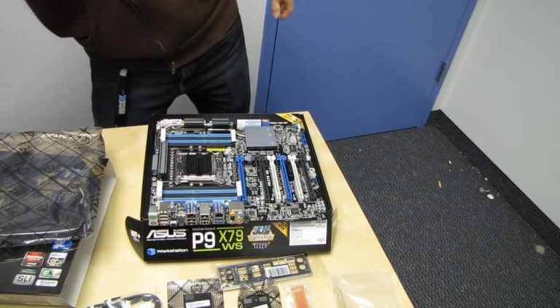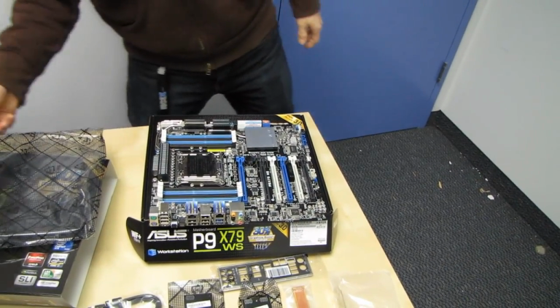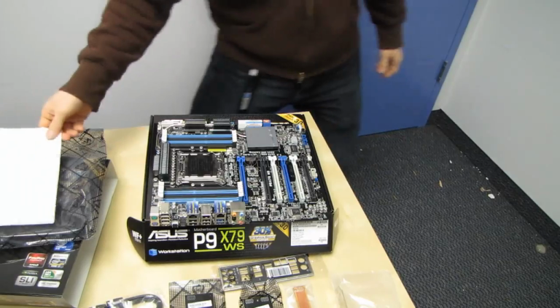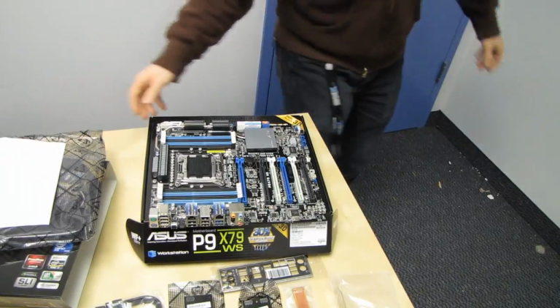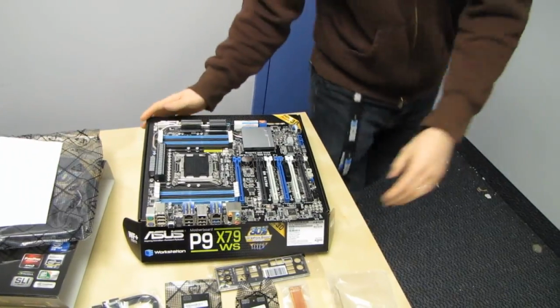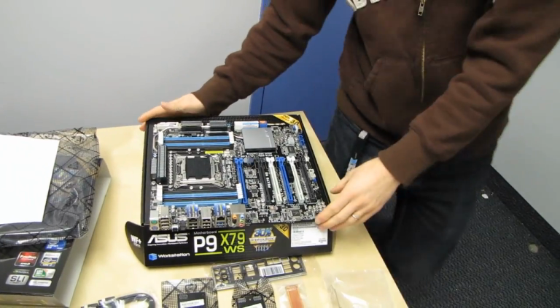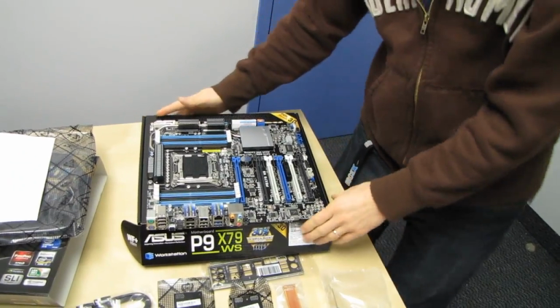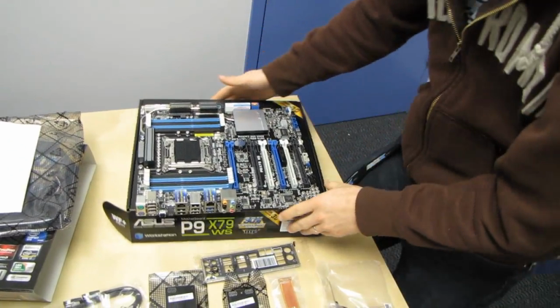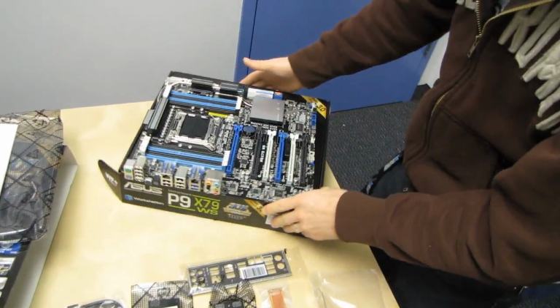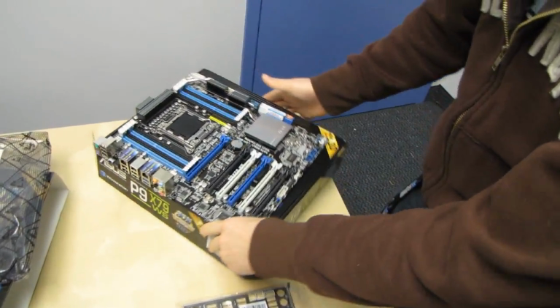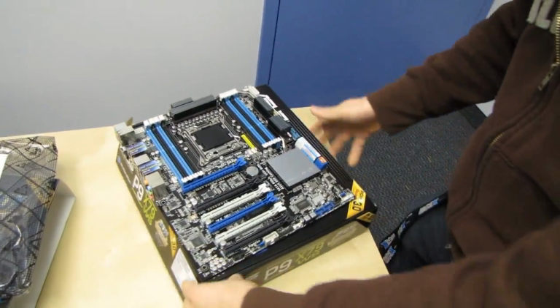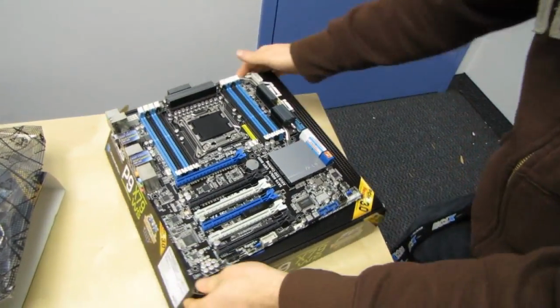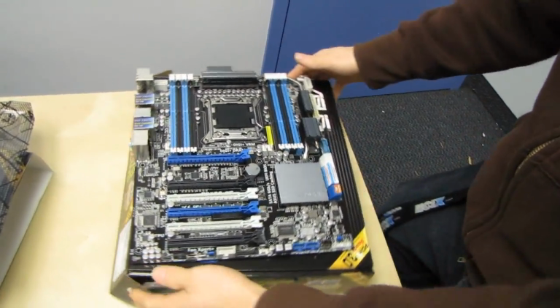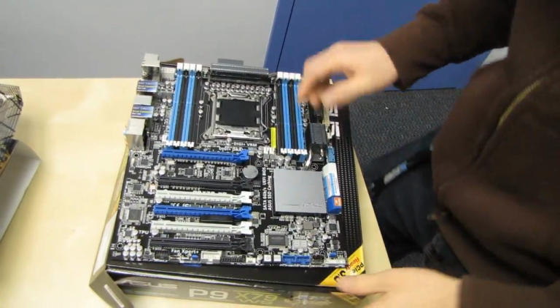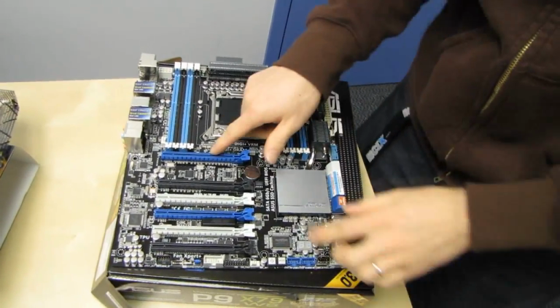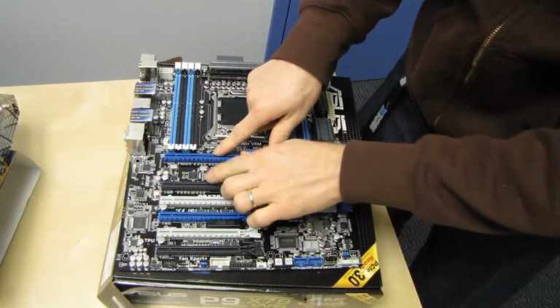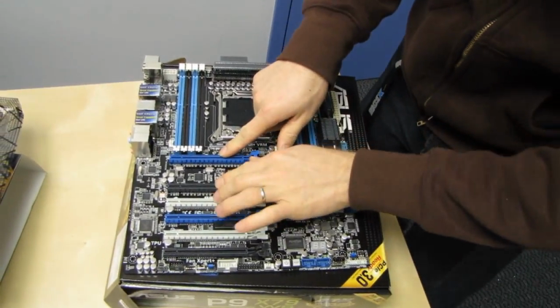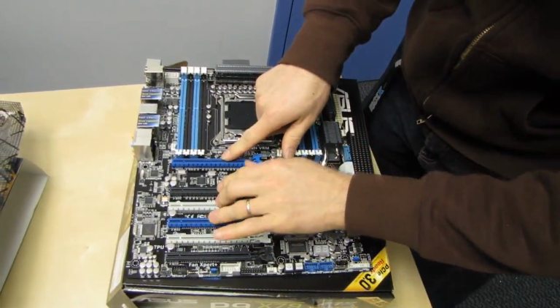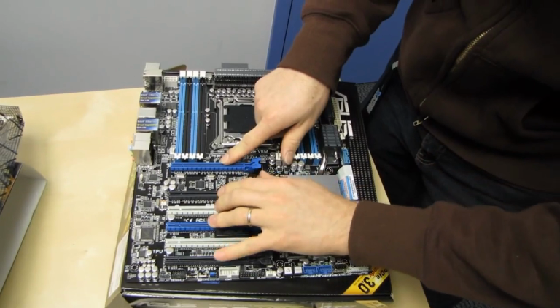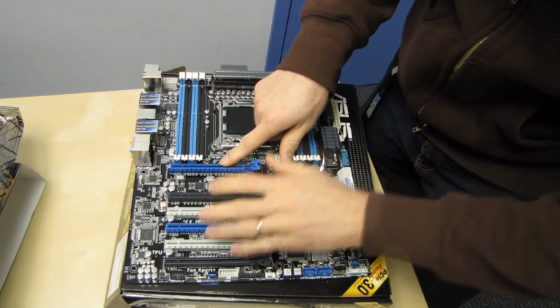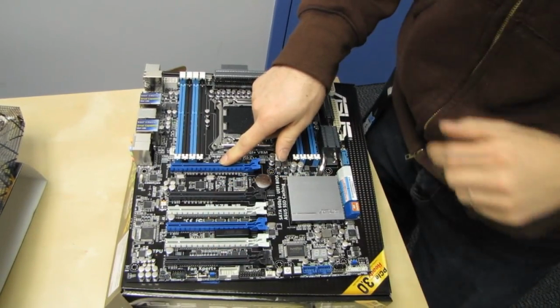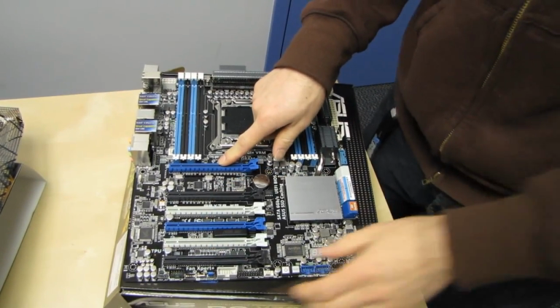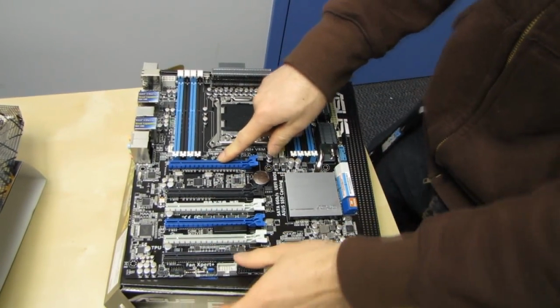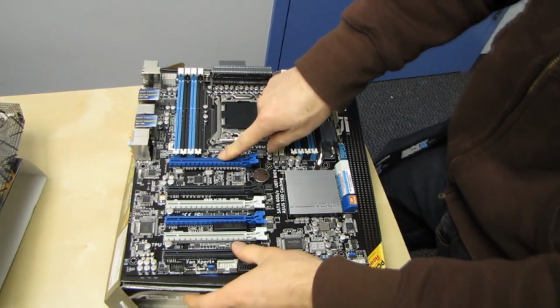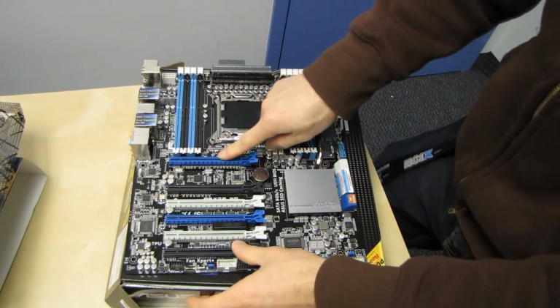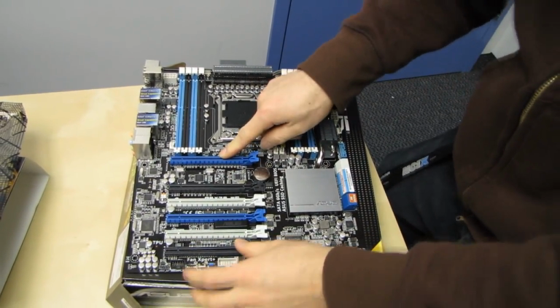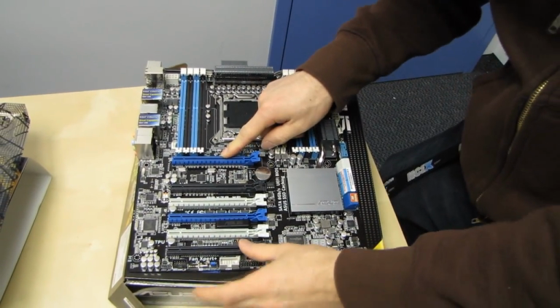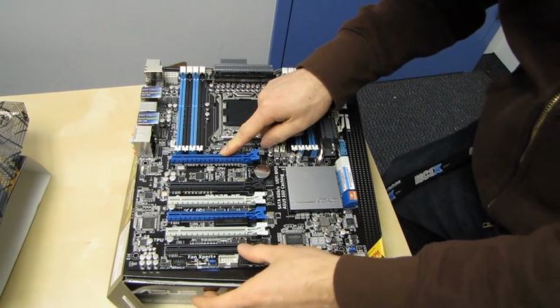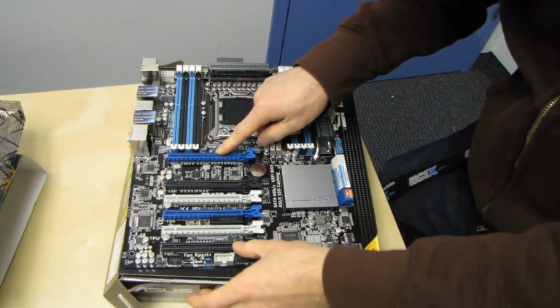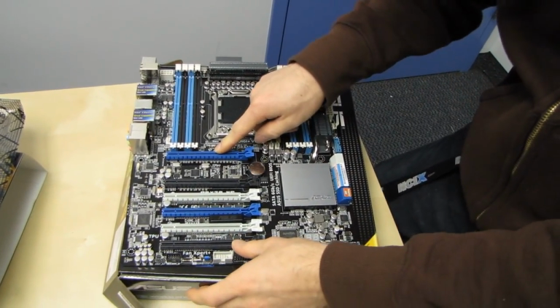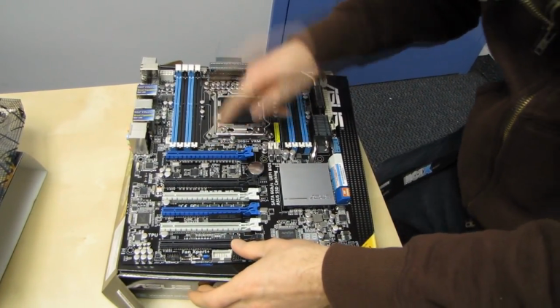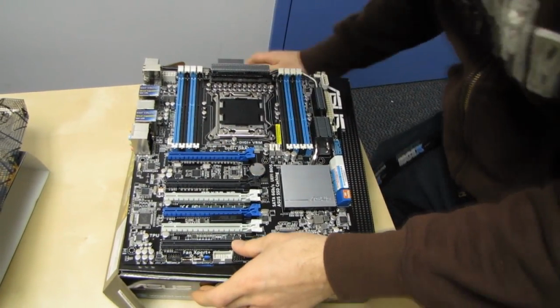The first thing we see on this board is that it has — yes, count them — six PCI Express 16x physical slots.